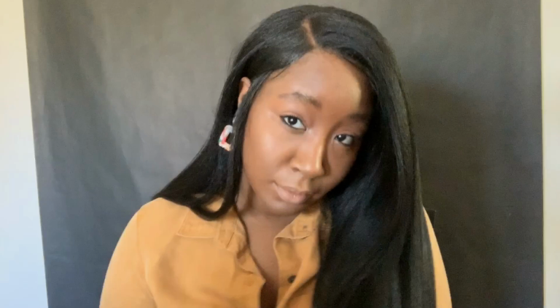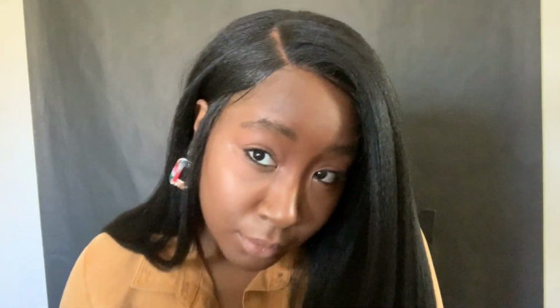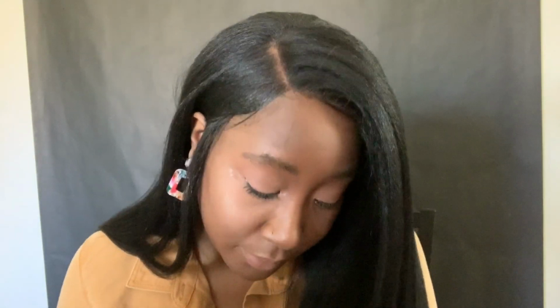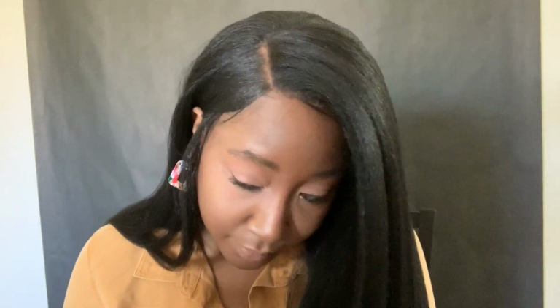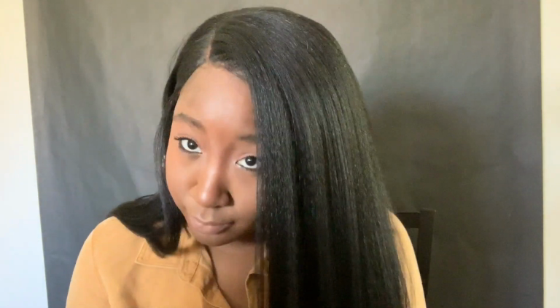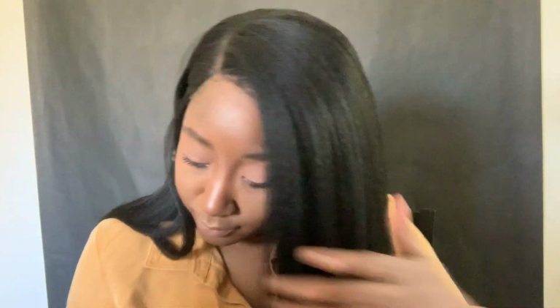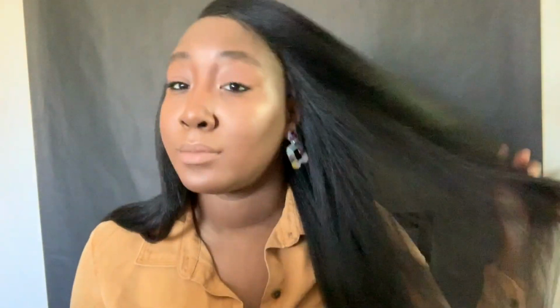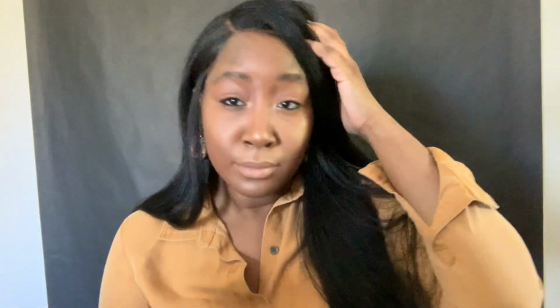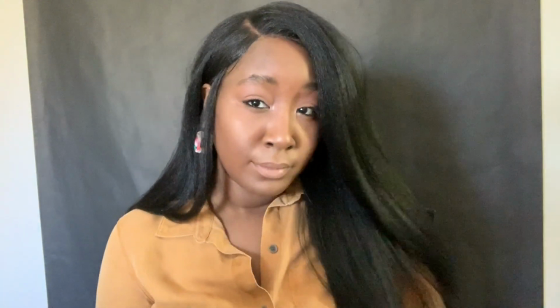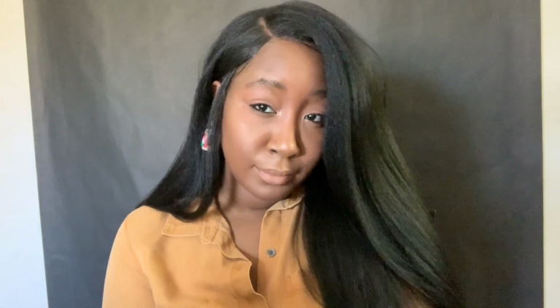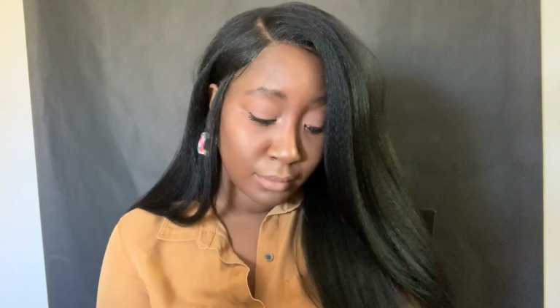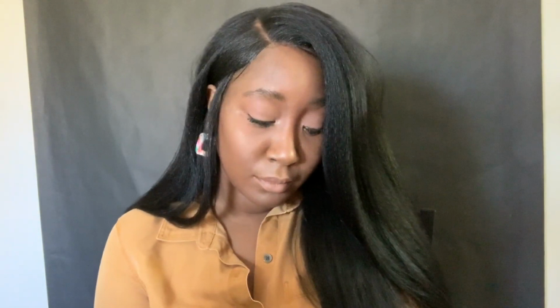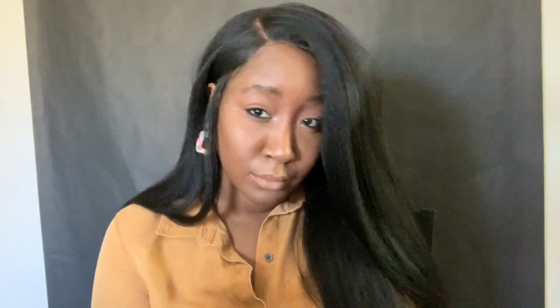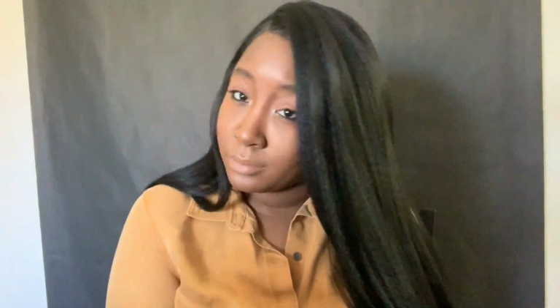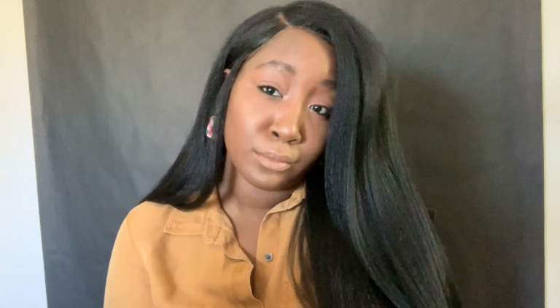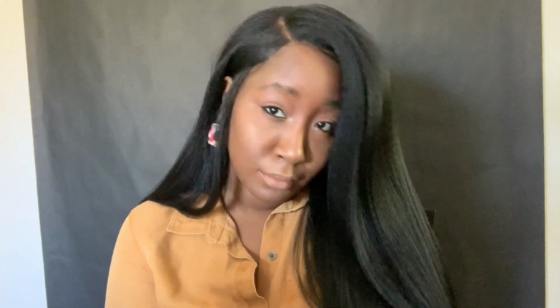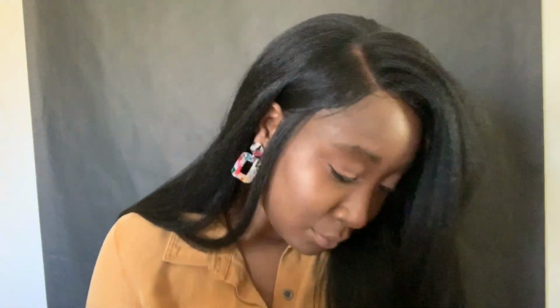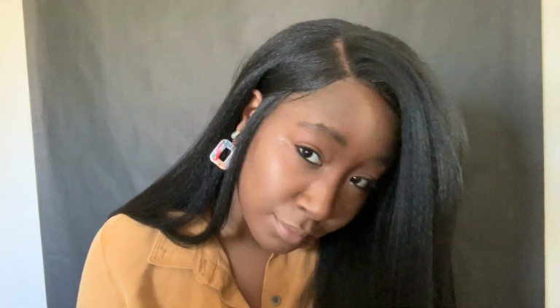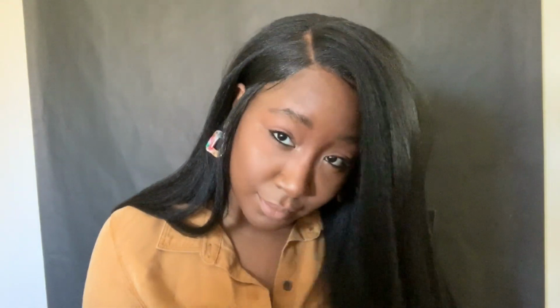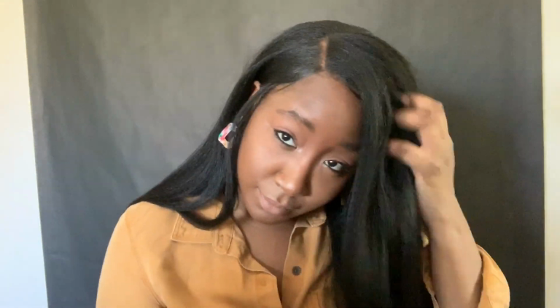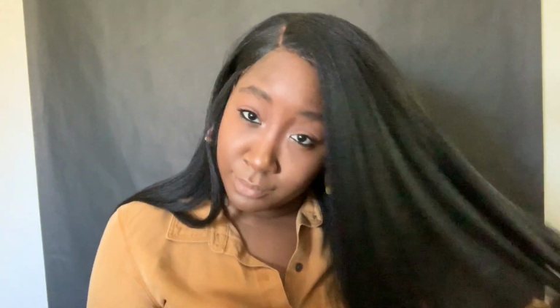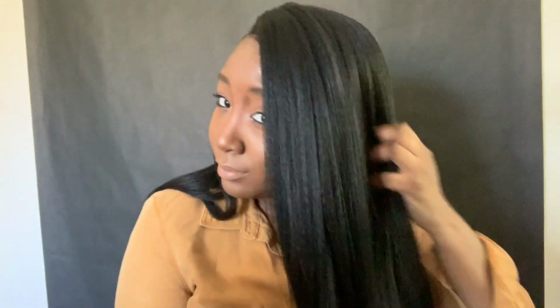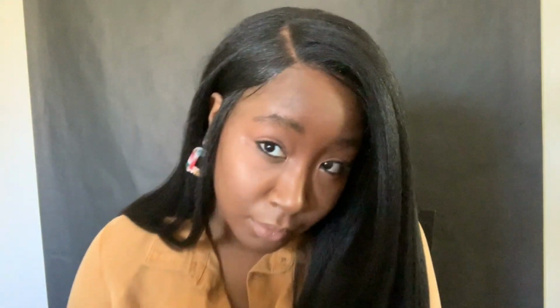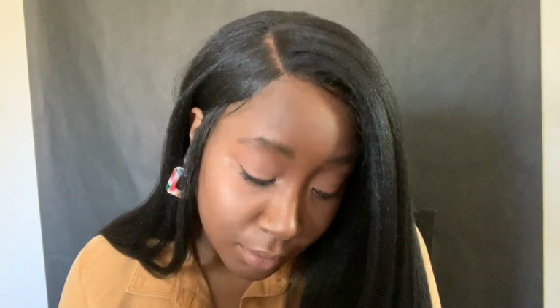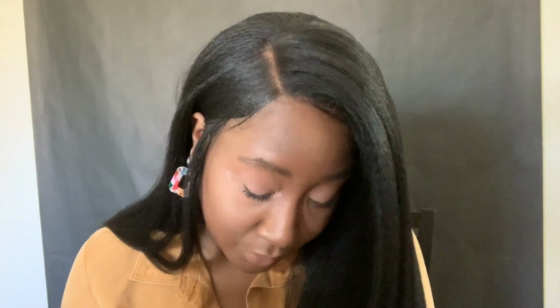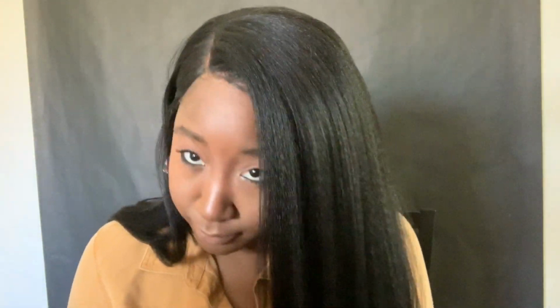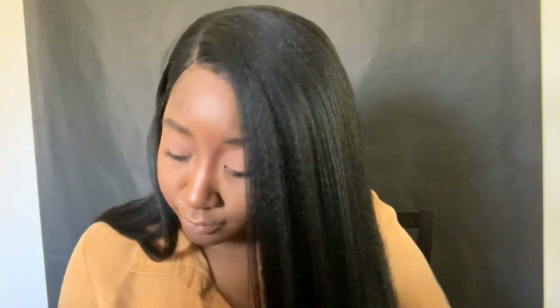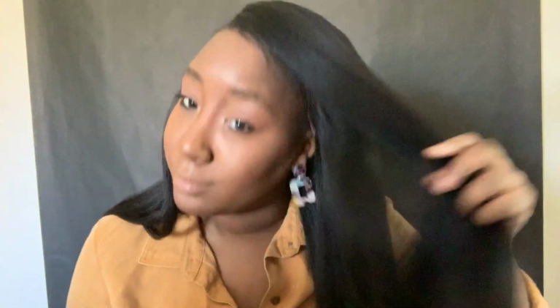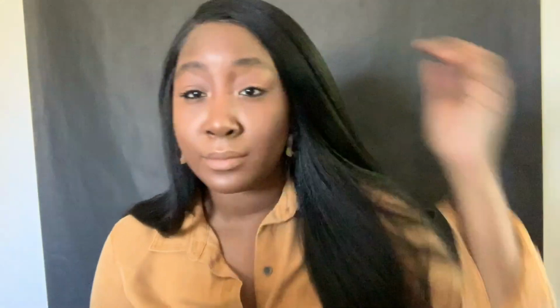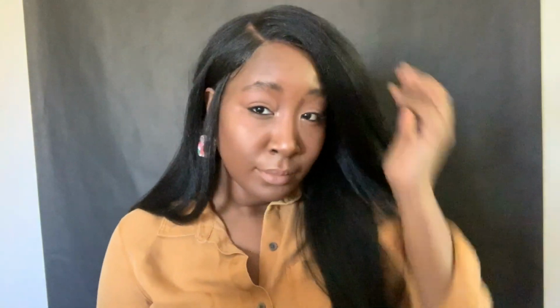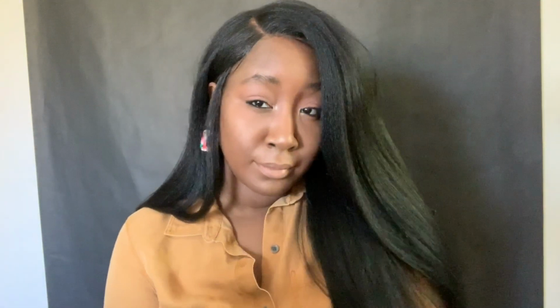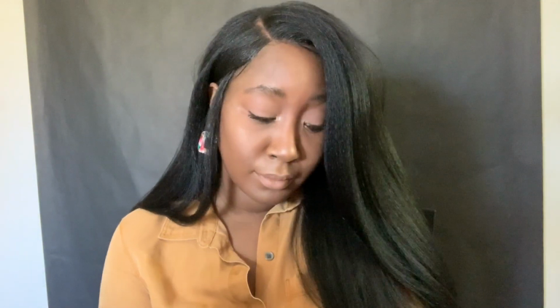So this is the final look of this wig. I hope you guys enjoy this video — don't forget to comment down below, like and subscribe to my channel. I will see you in my next video, bye!